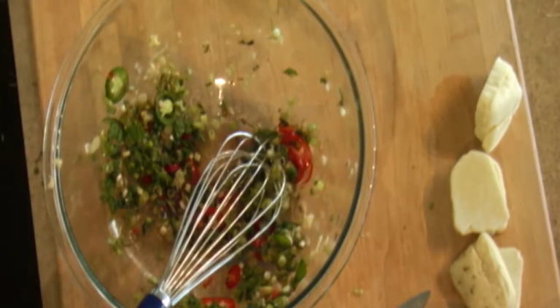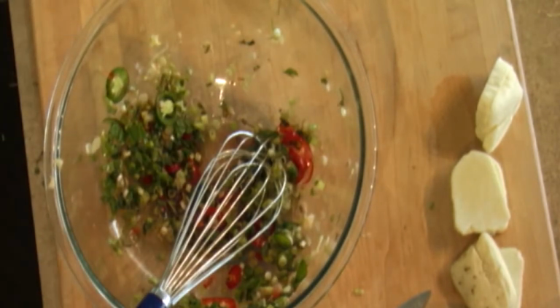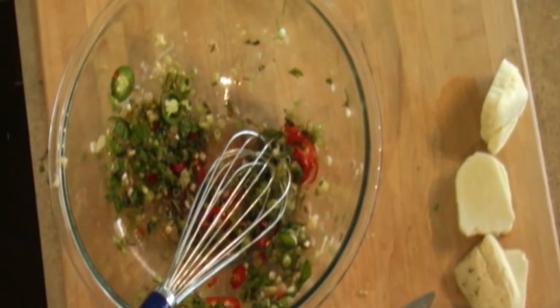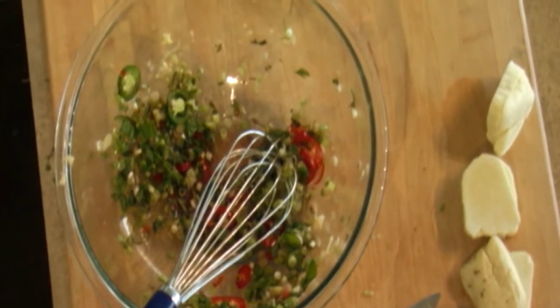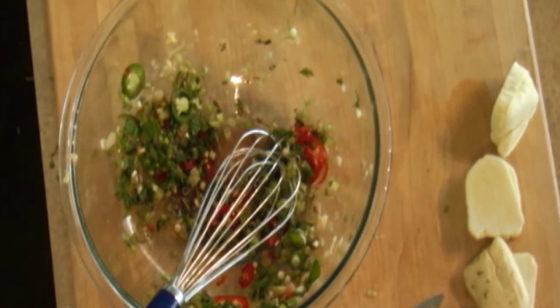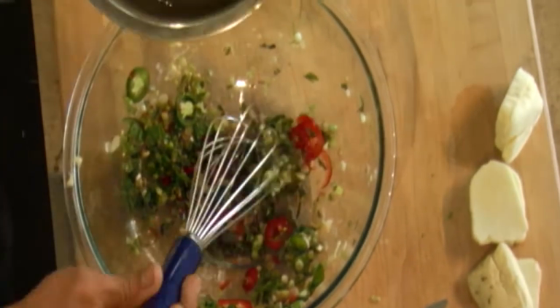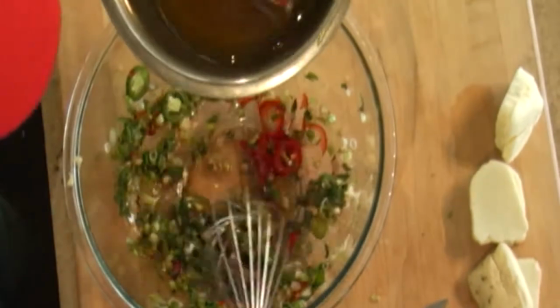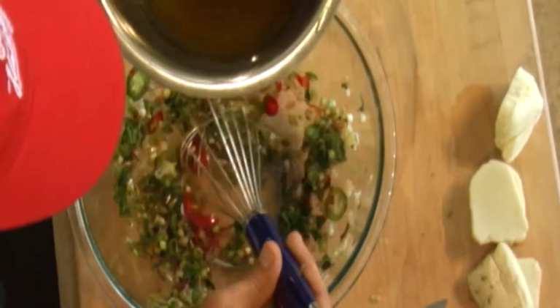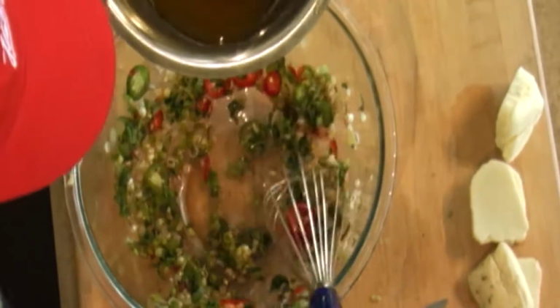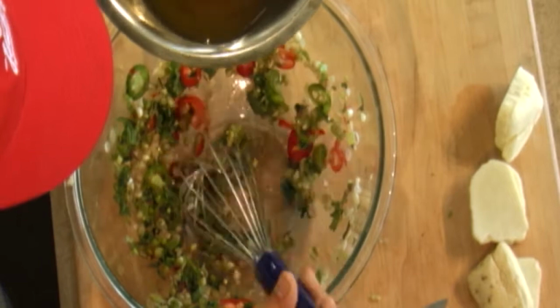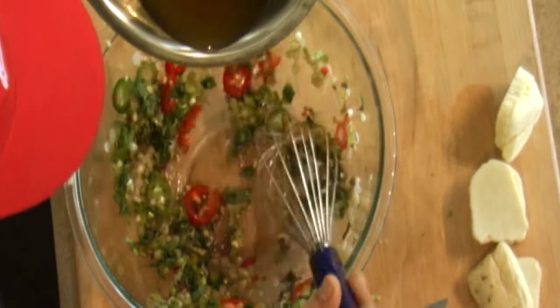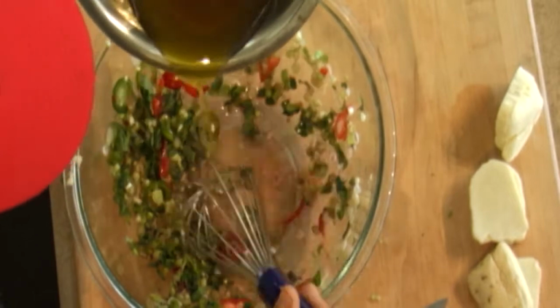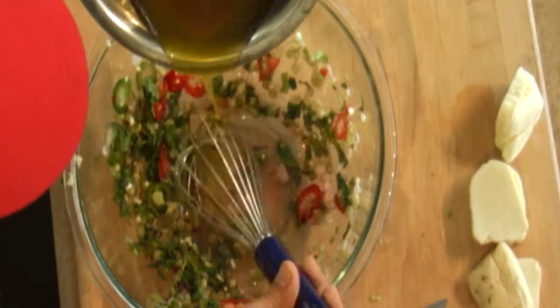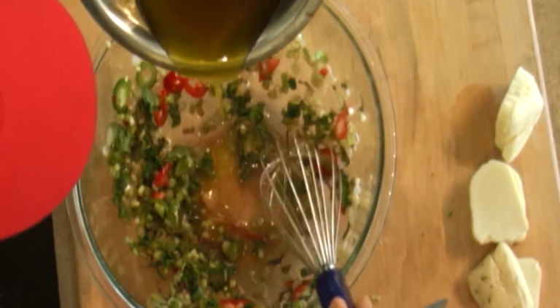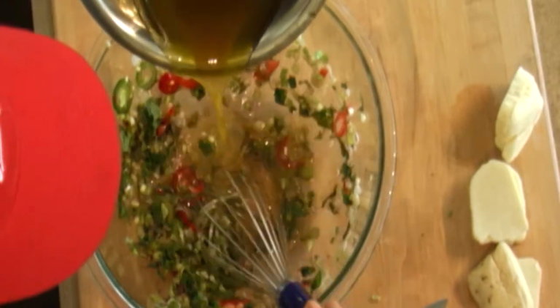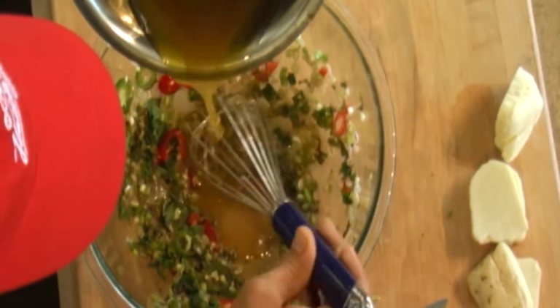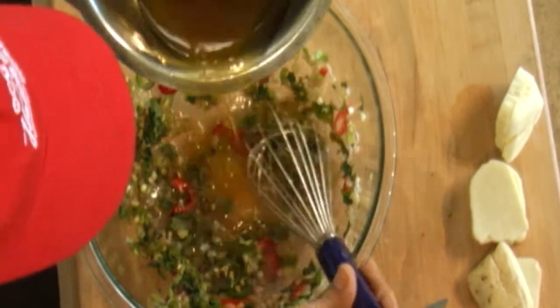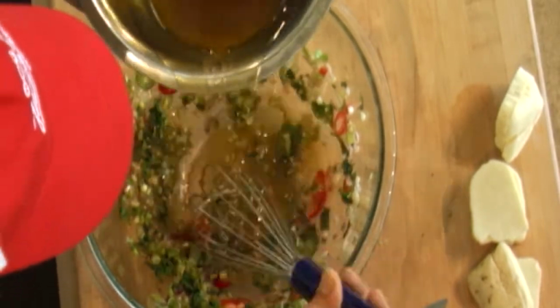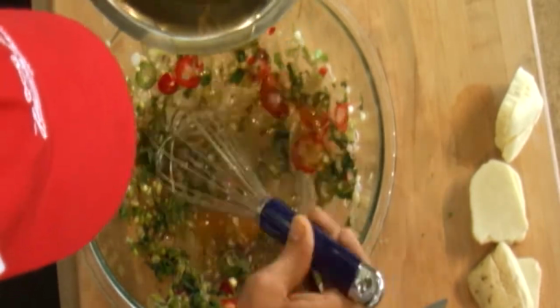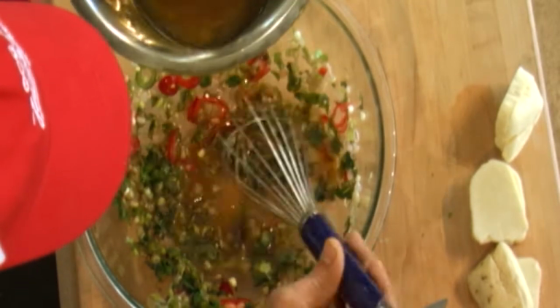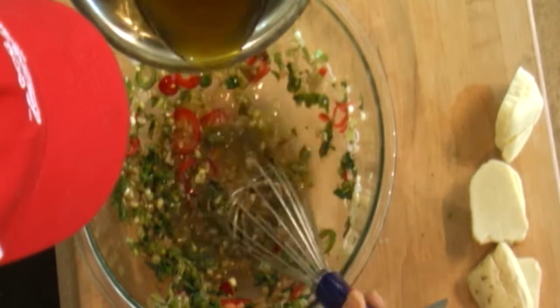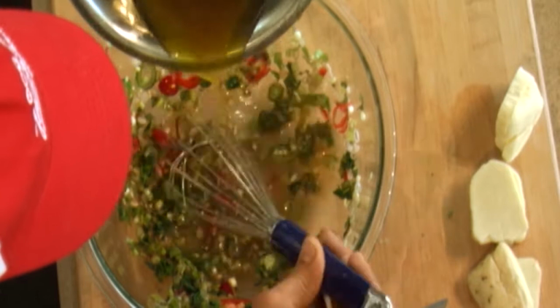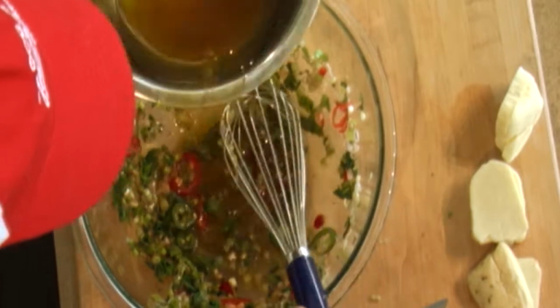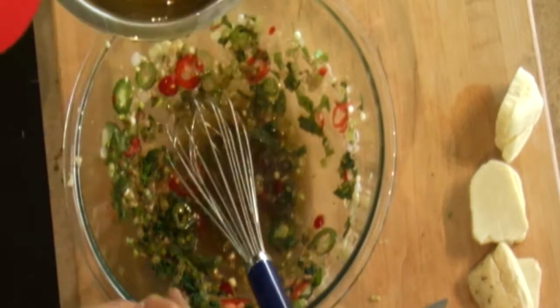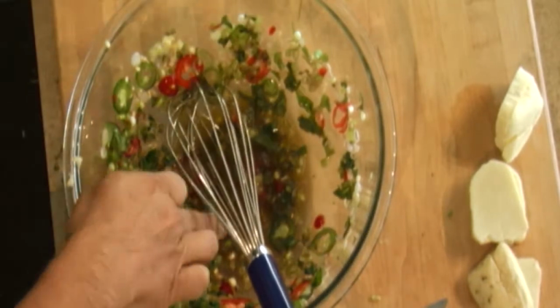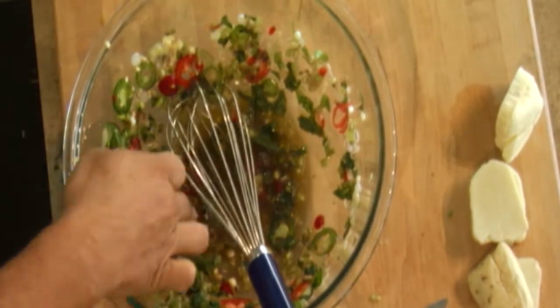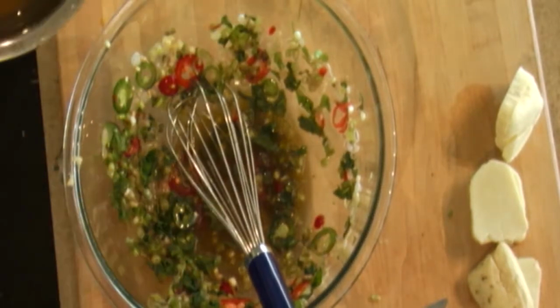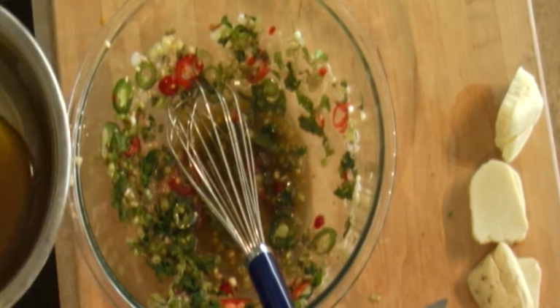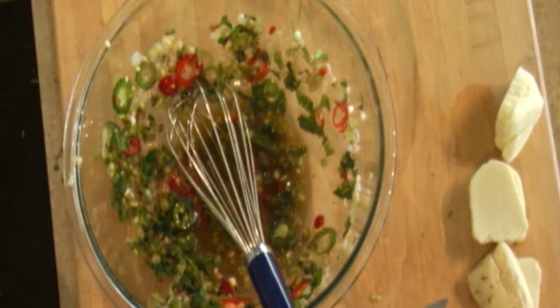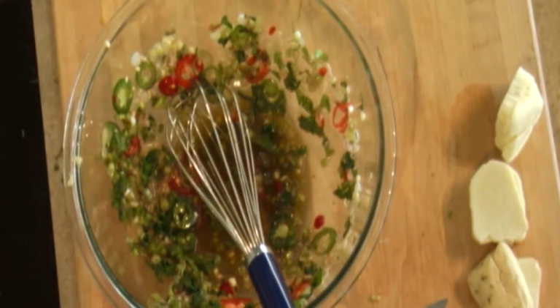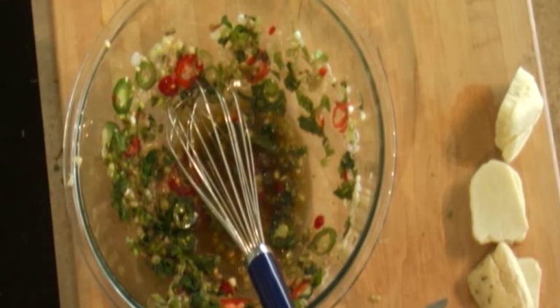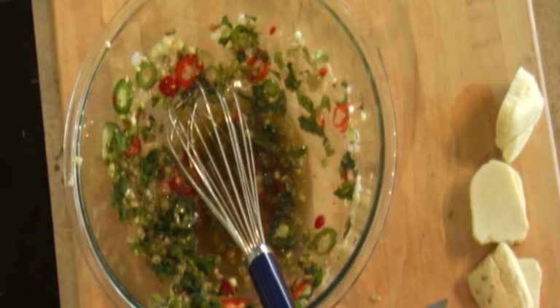Now our extra virgin olive oil — we just whisk some of that in. I eye it up; I know where I am based on how much vinegar I put in. We give it a taste. It's perfect, it just needs a pinch of salt.